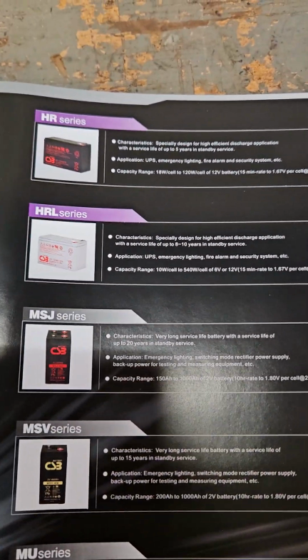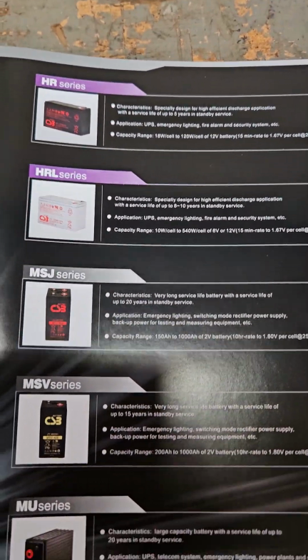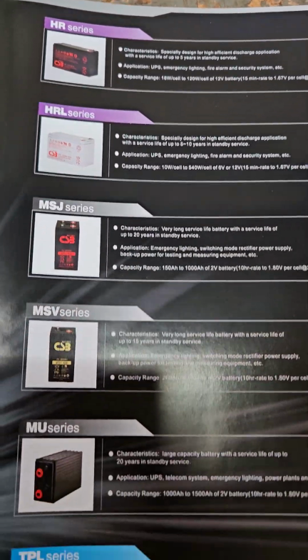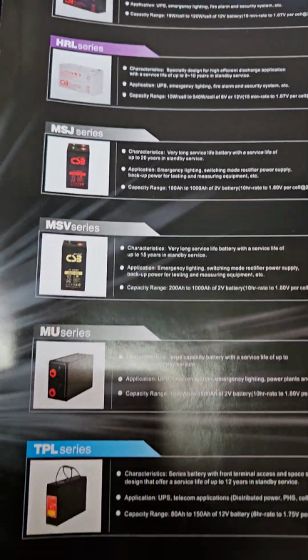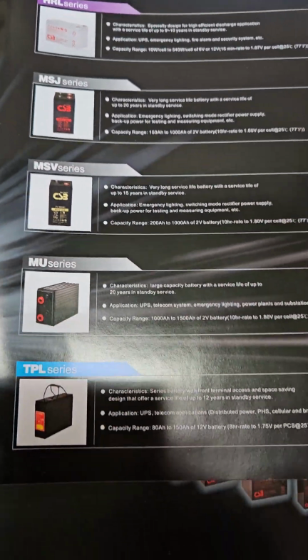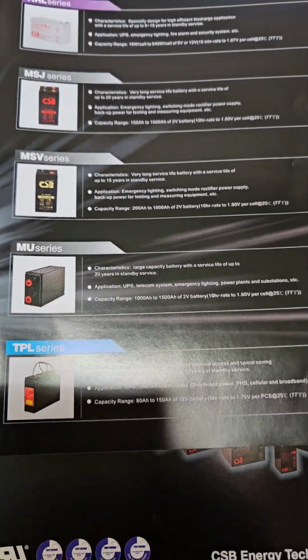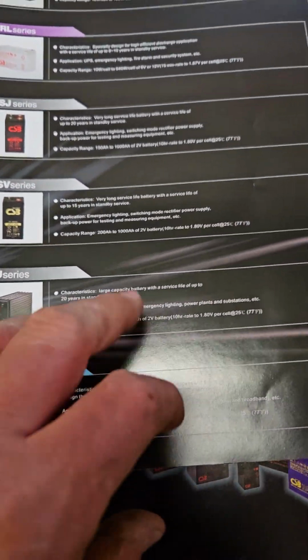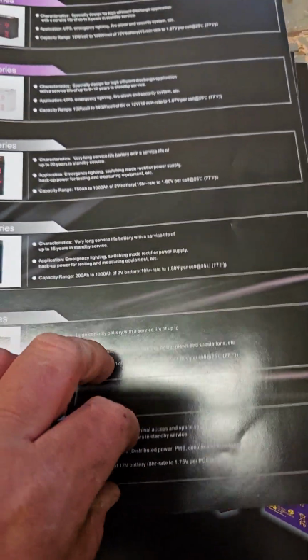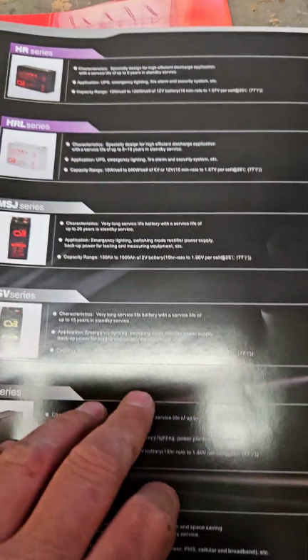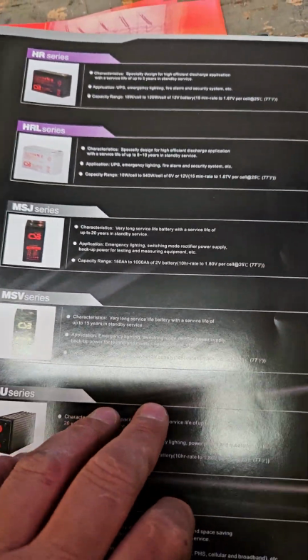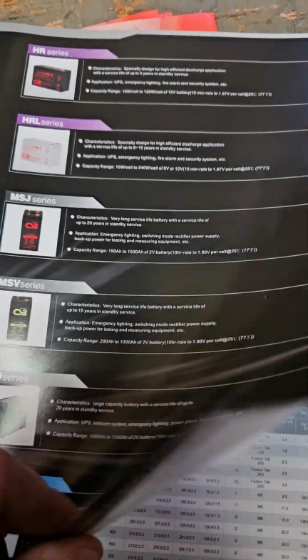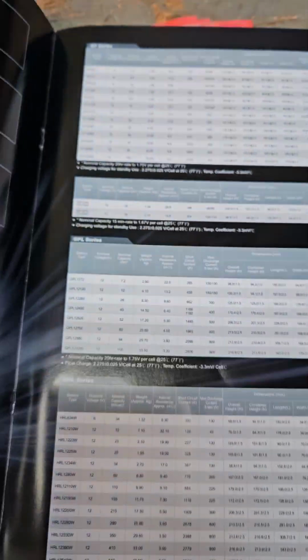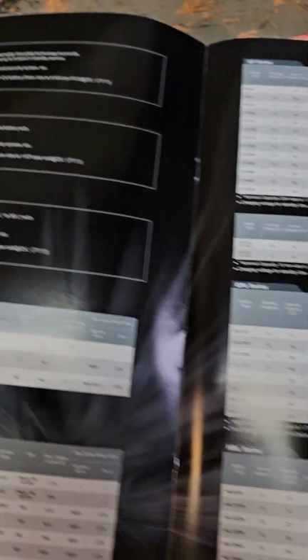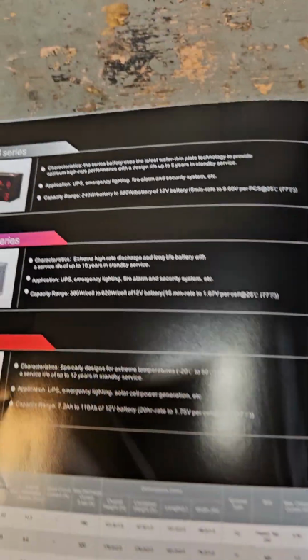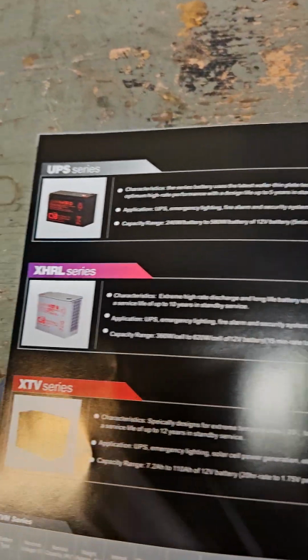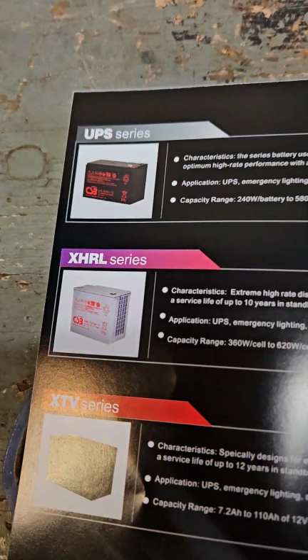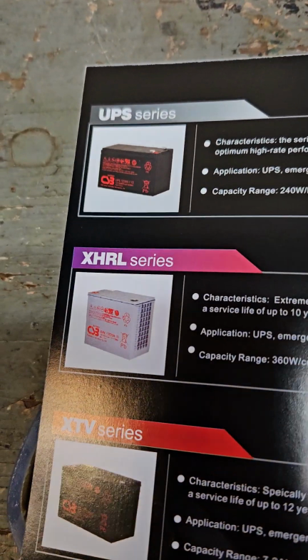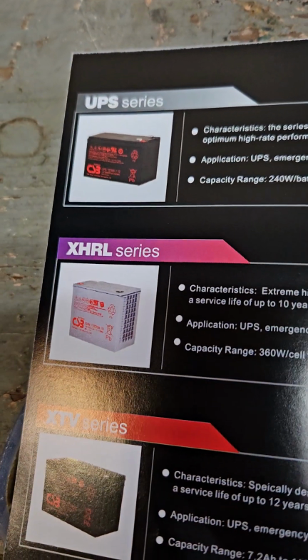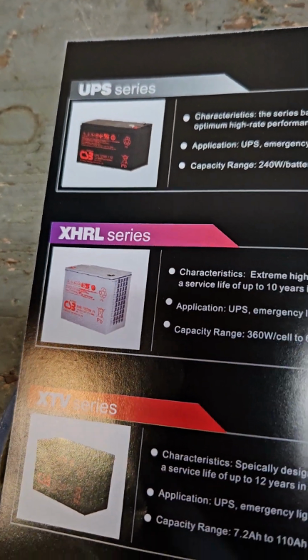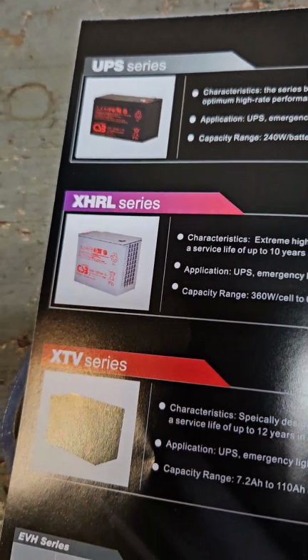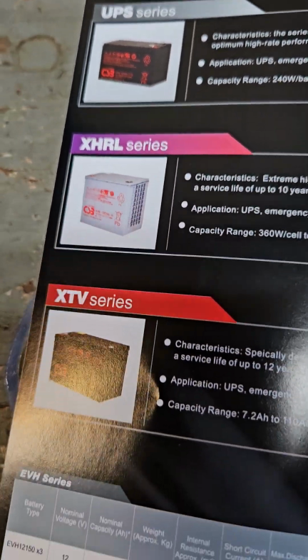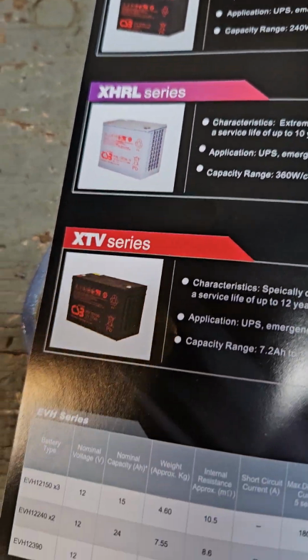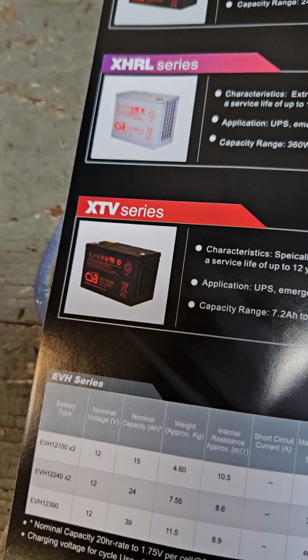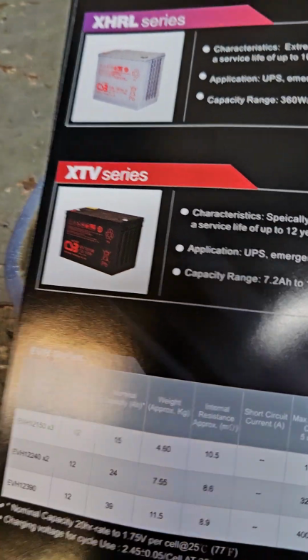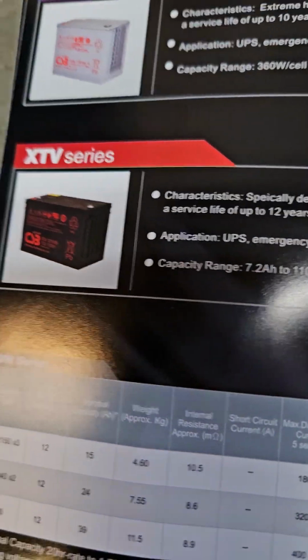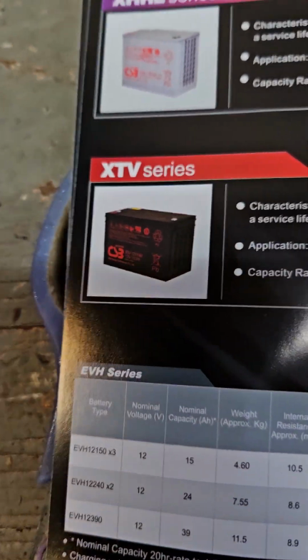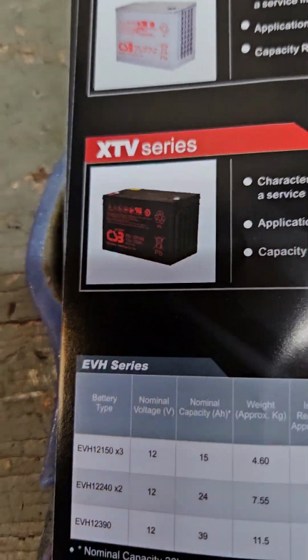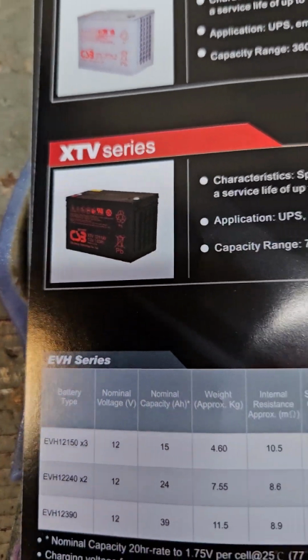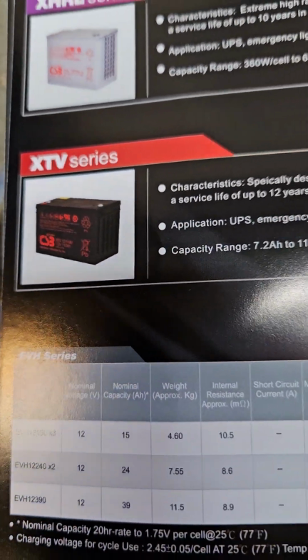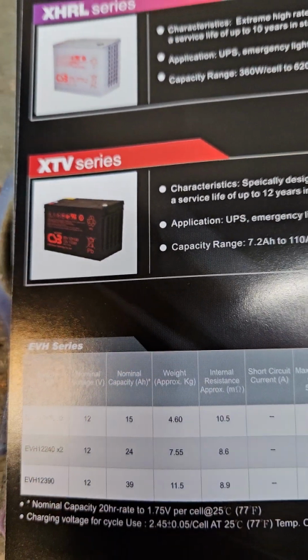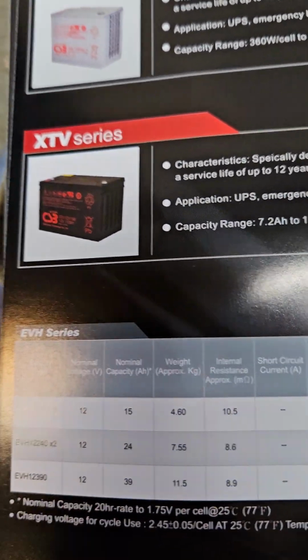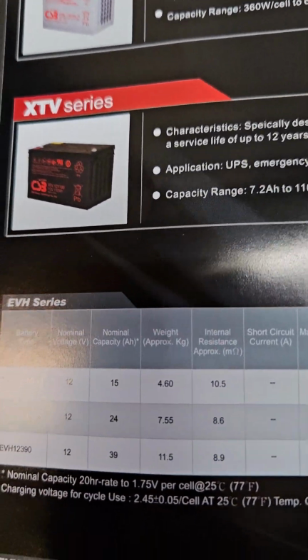There's another set they have. They have a pretty good amount of sets of batteries. The little series right there — that's the series we got, the XTV right there.